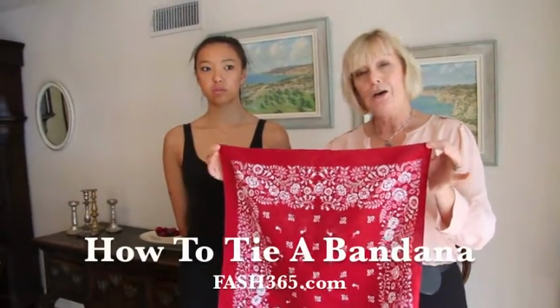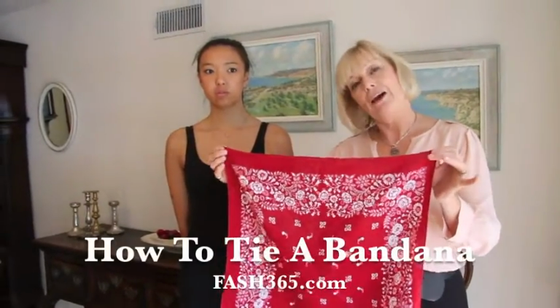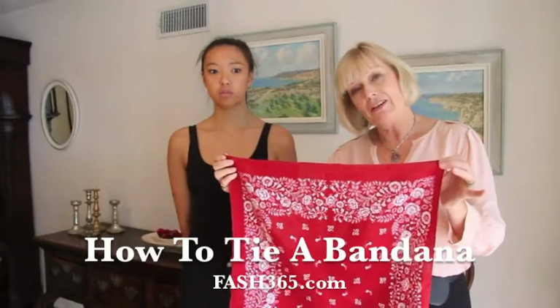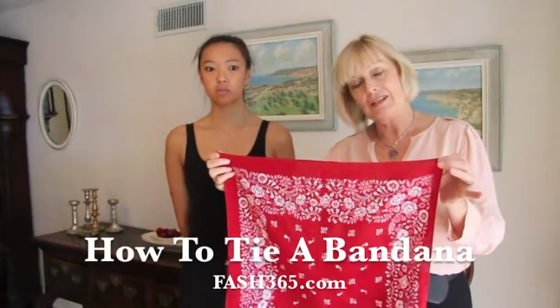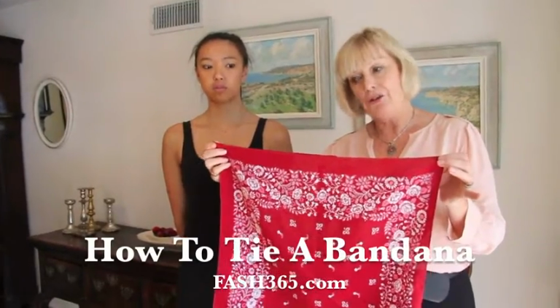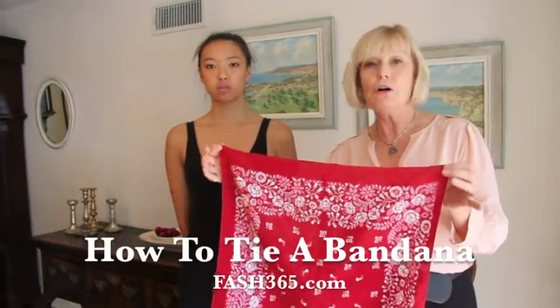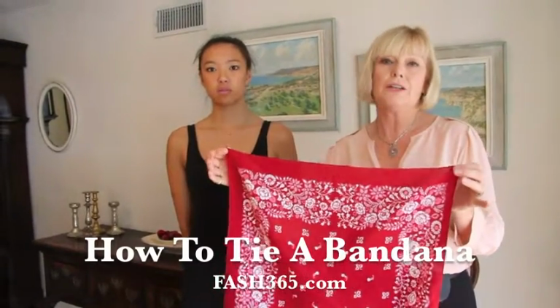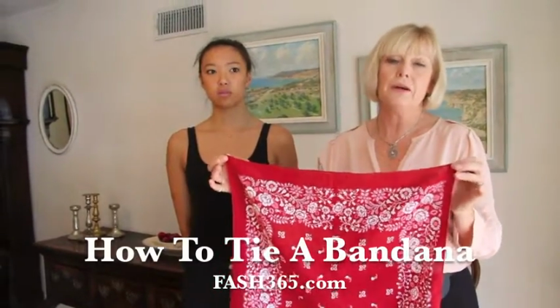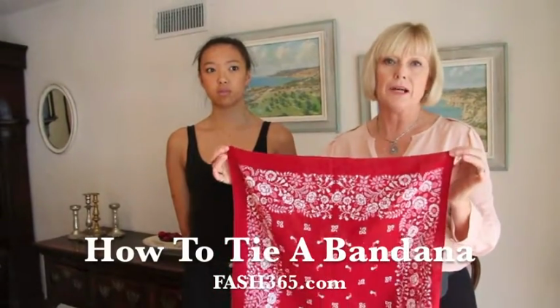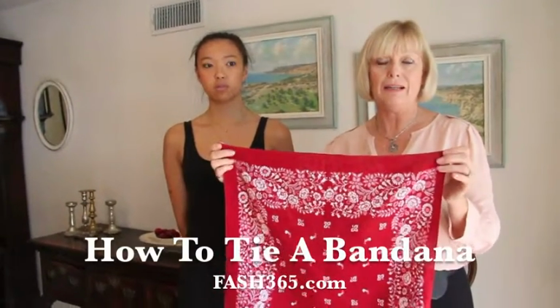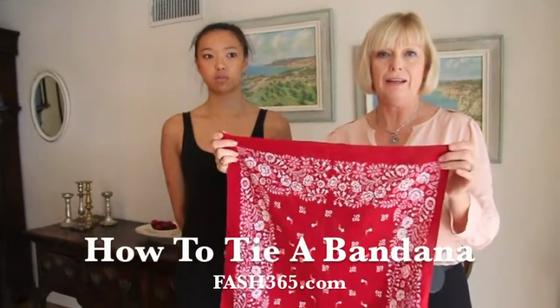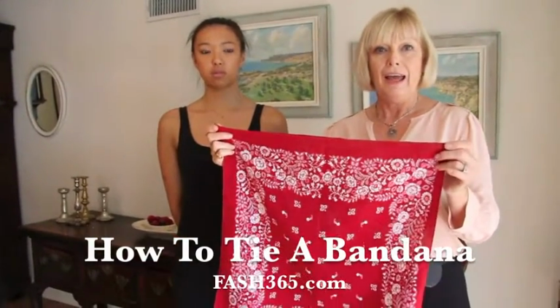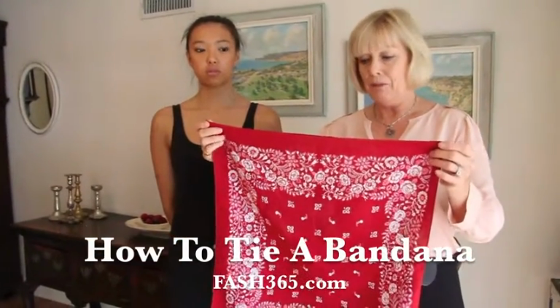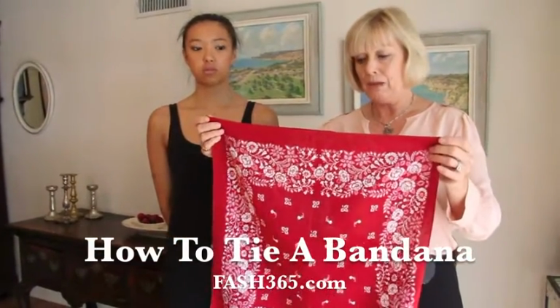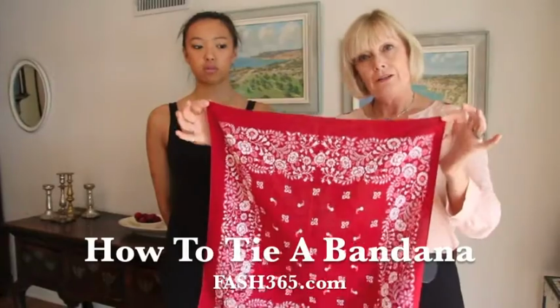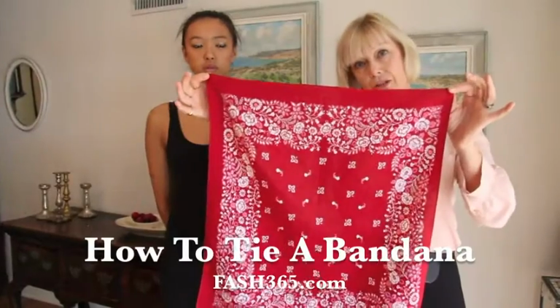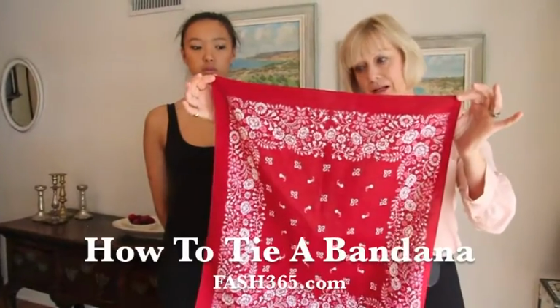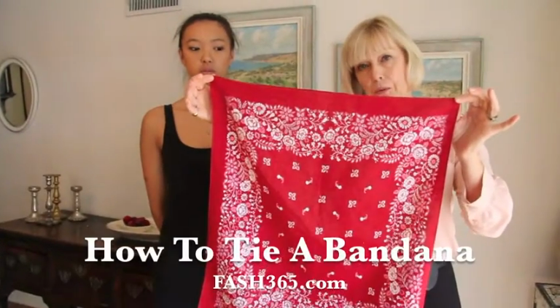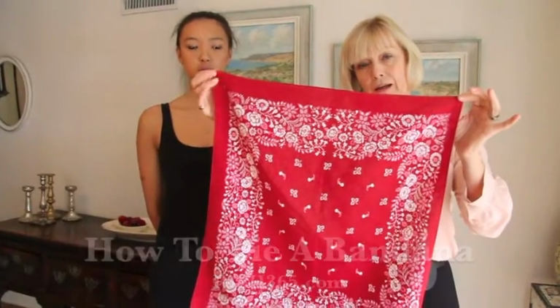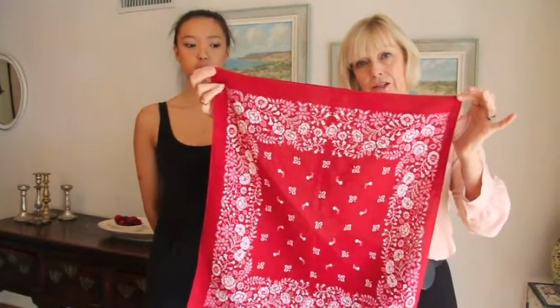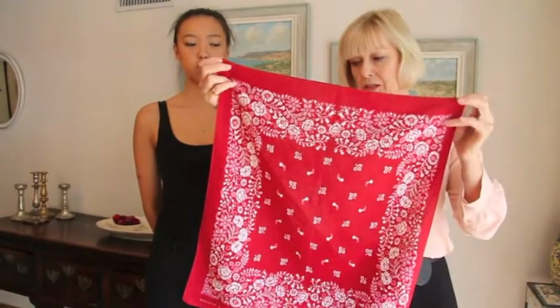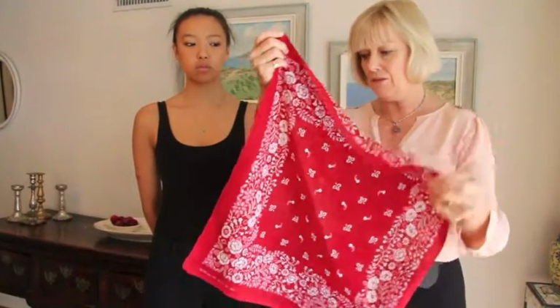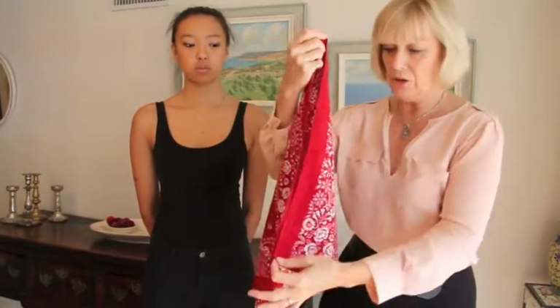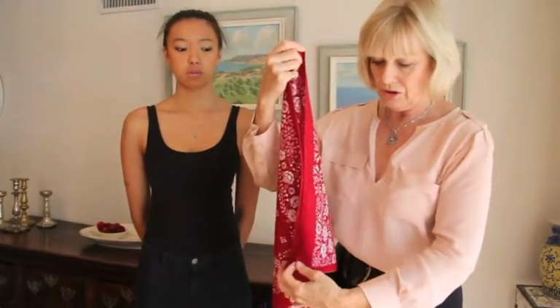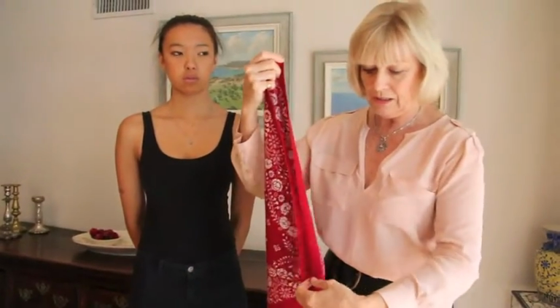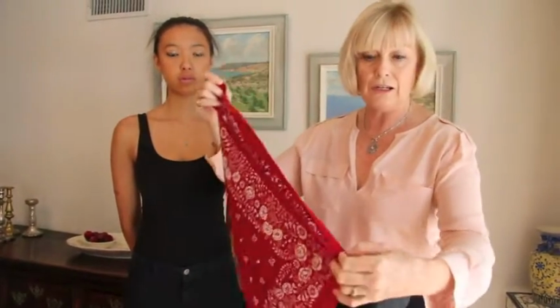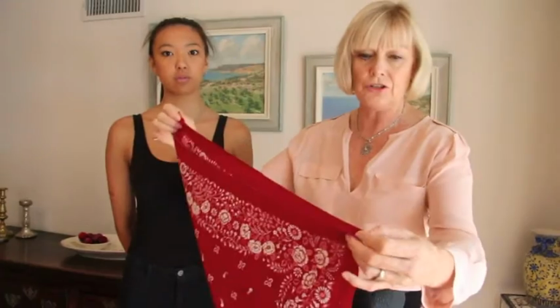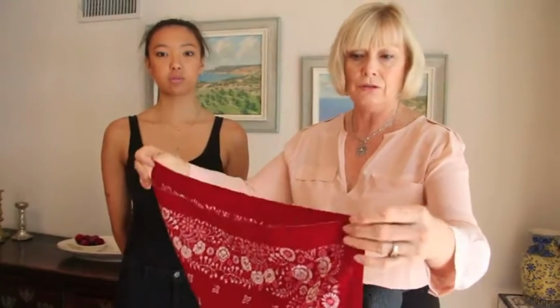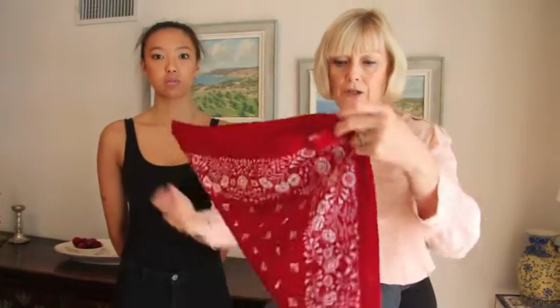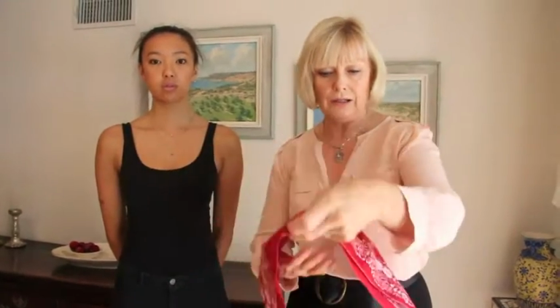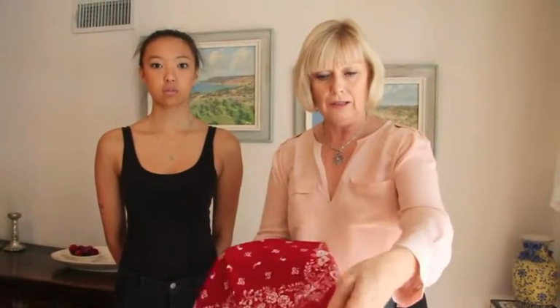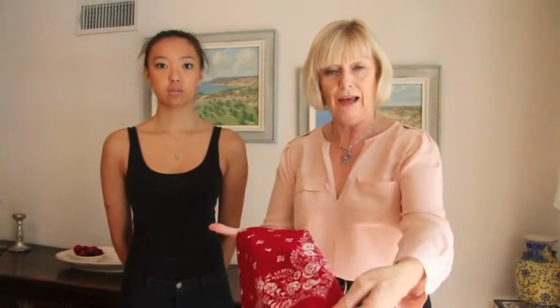I often get asked how to fold and also how to tie a bandana. You start with your basic square and generally speaking the first thing you want to do is turn it into a triangle like that.